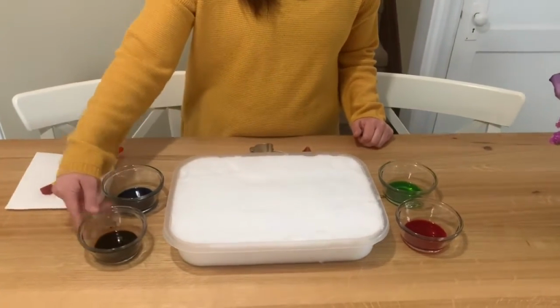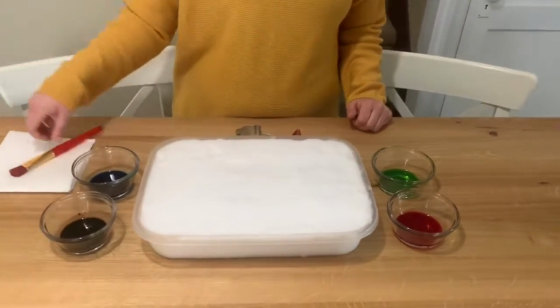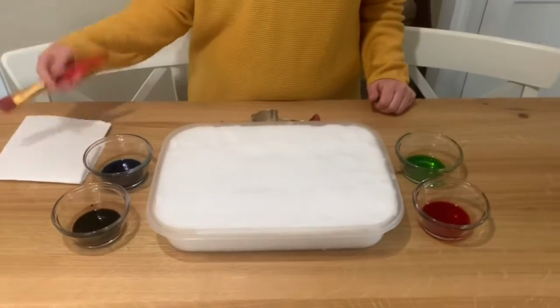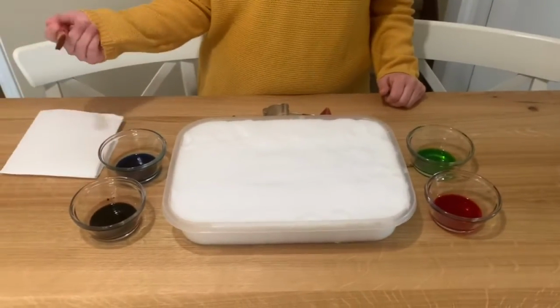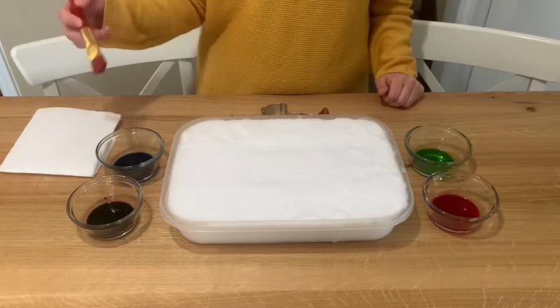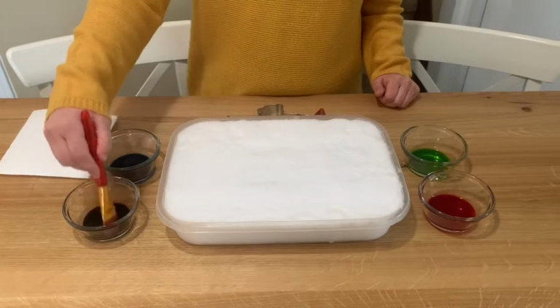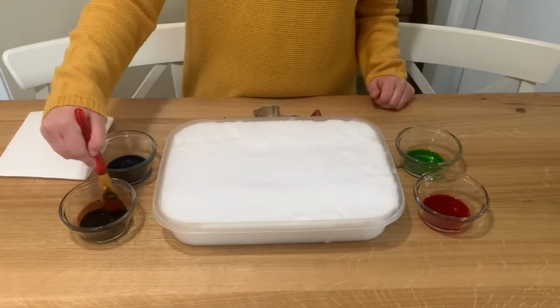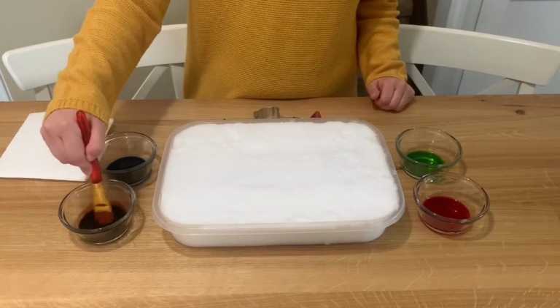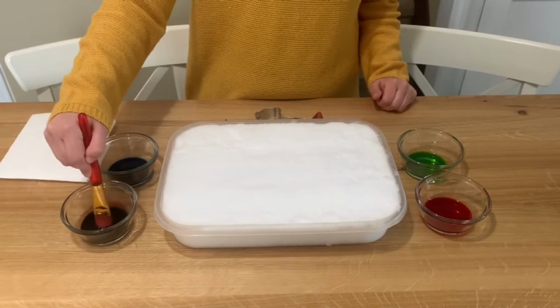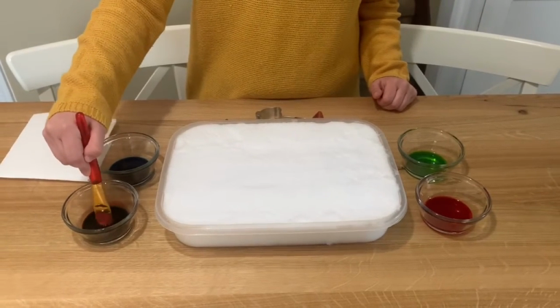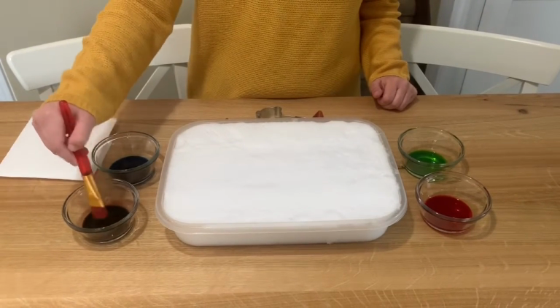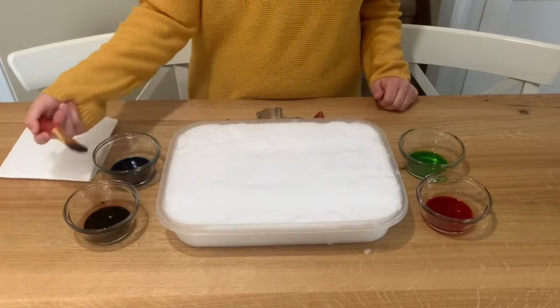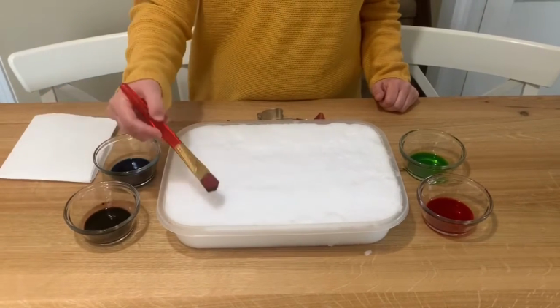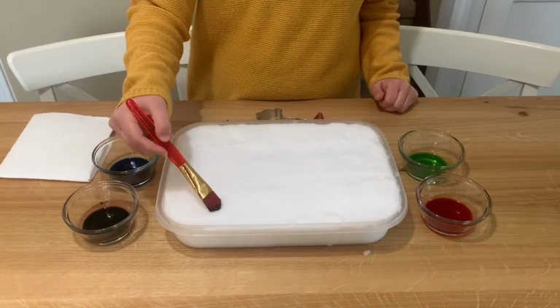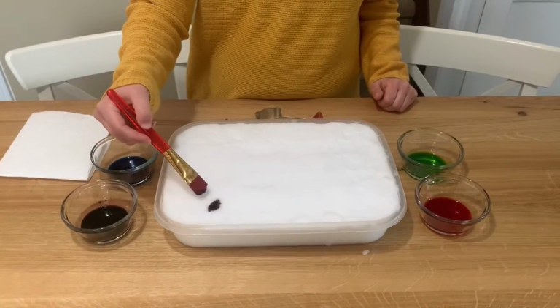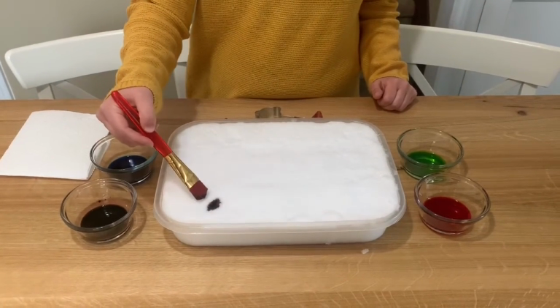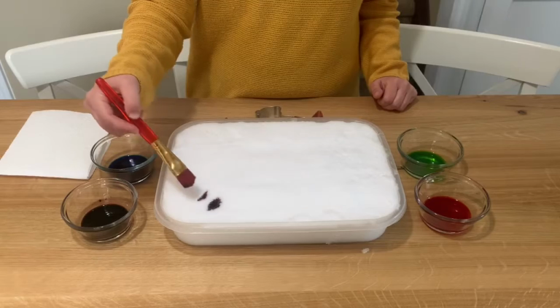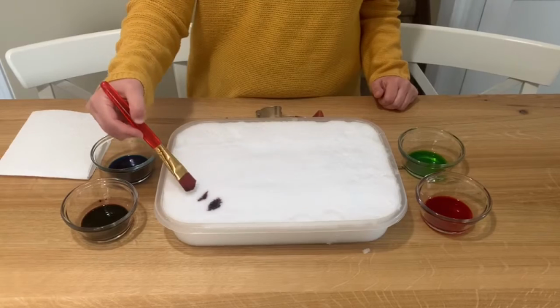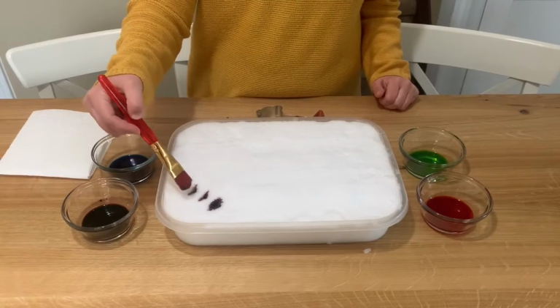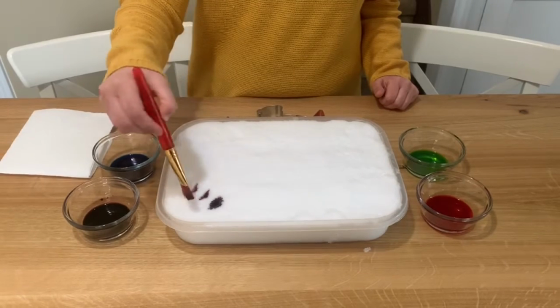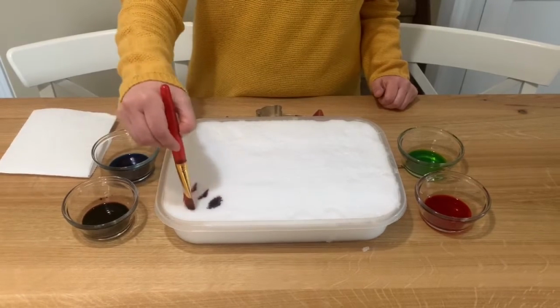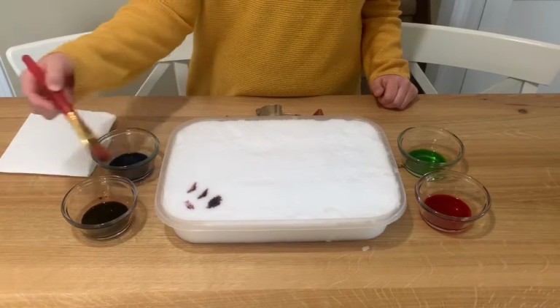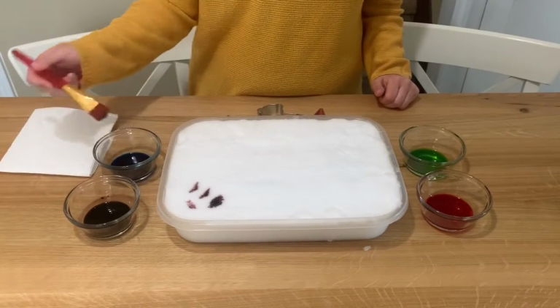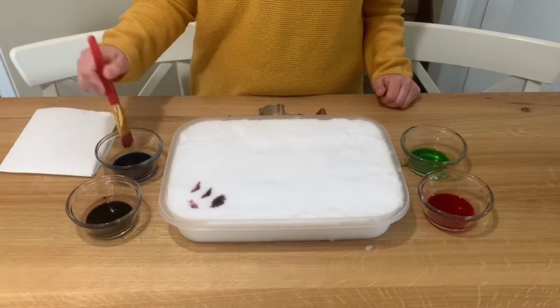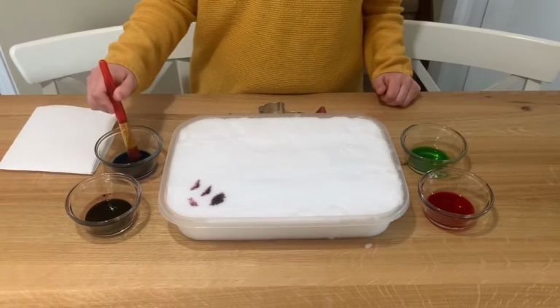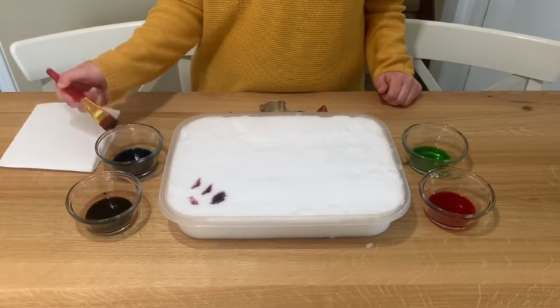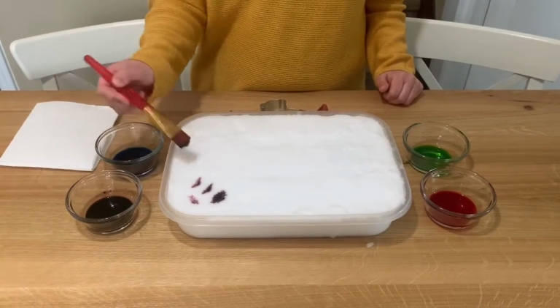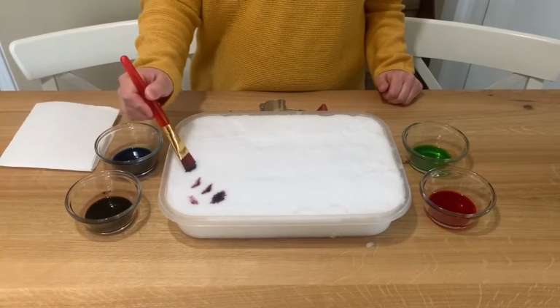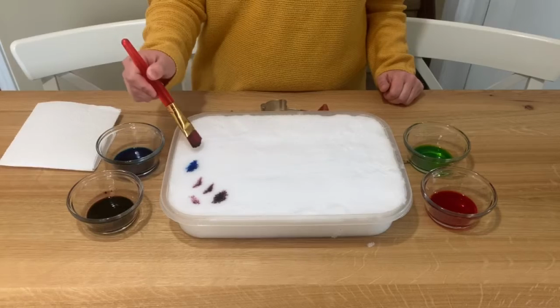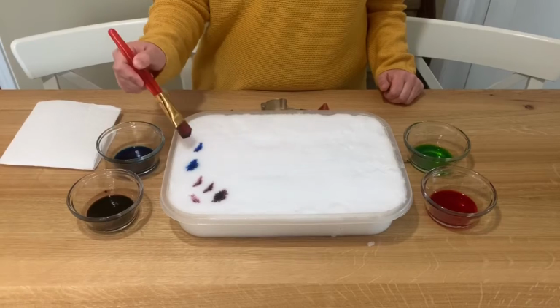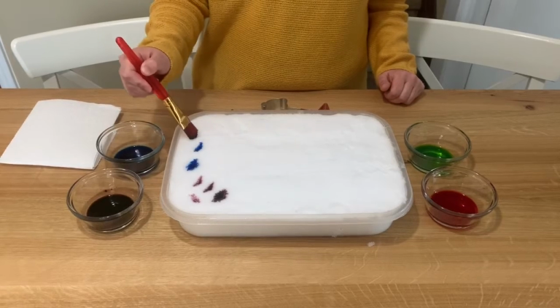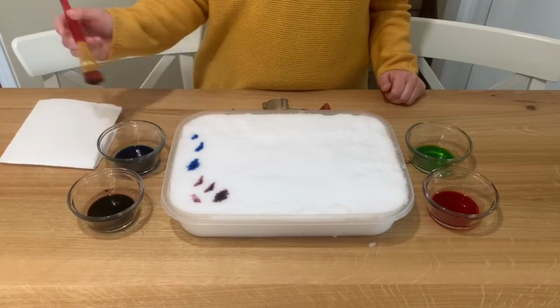So painting on snow — you can use food colouring and water to make your painting. And you can just paint as is, like this. Or,